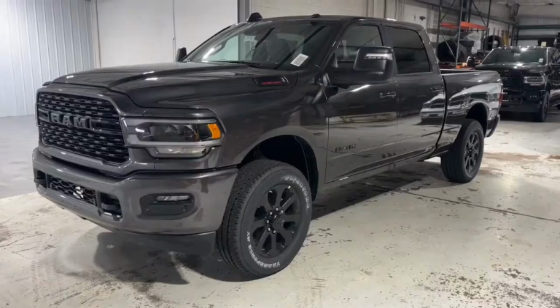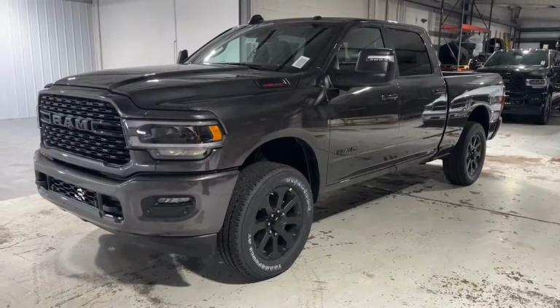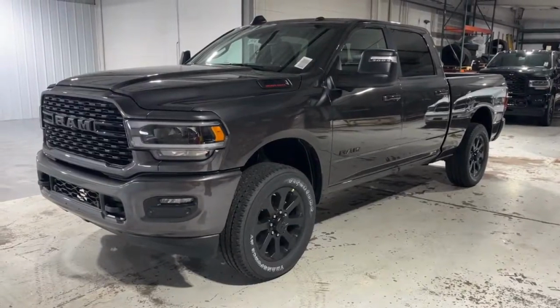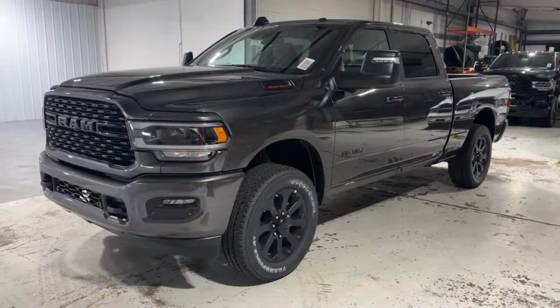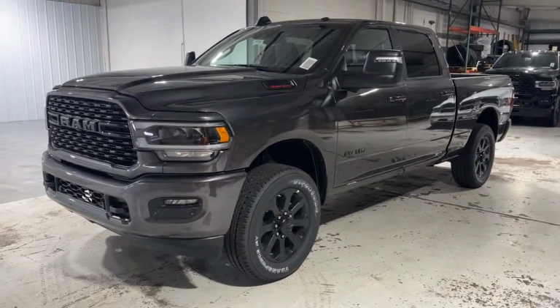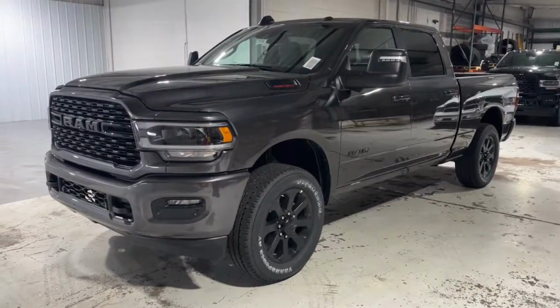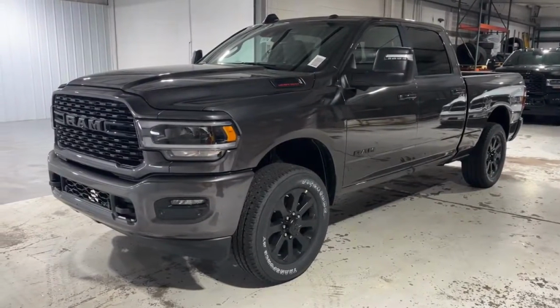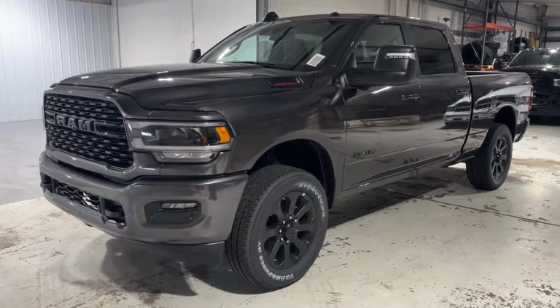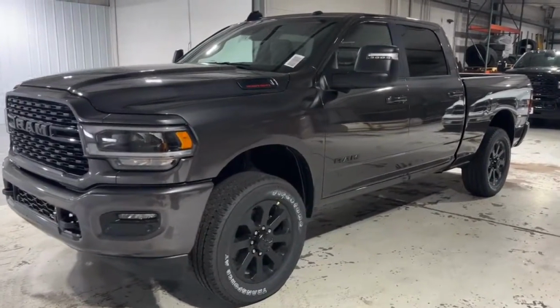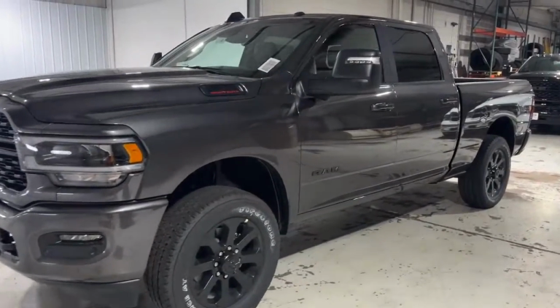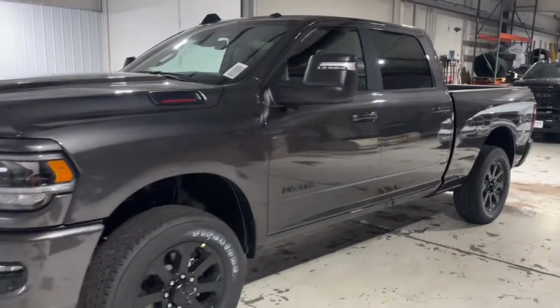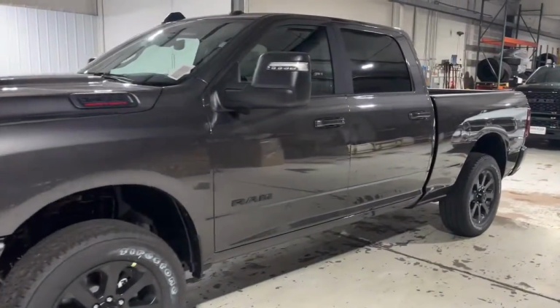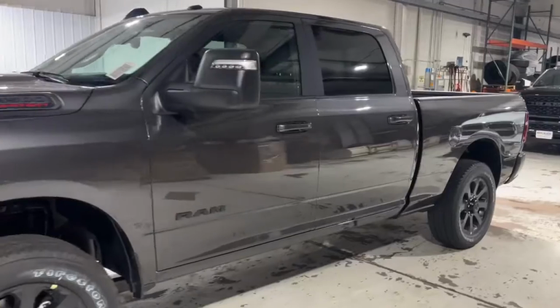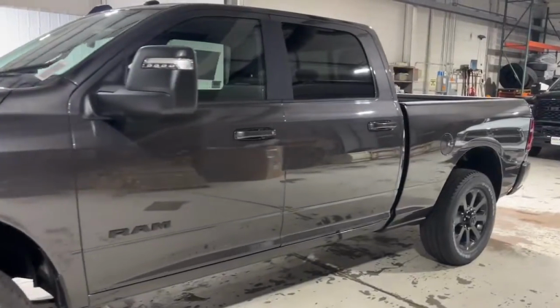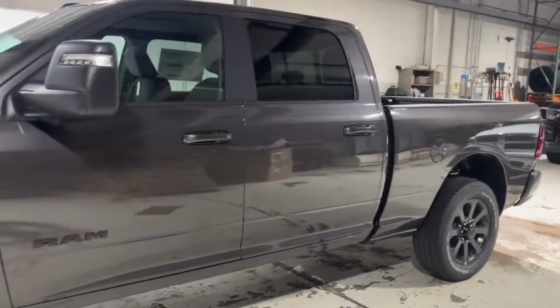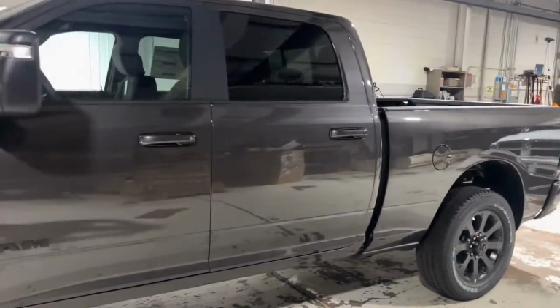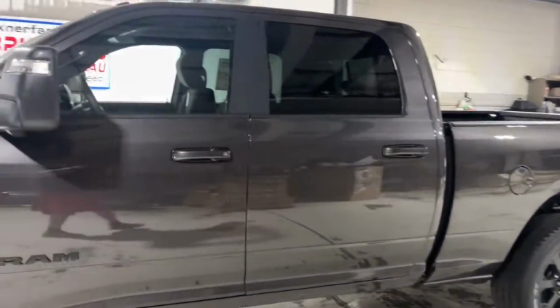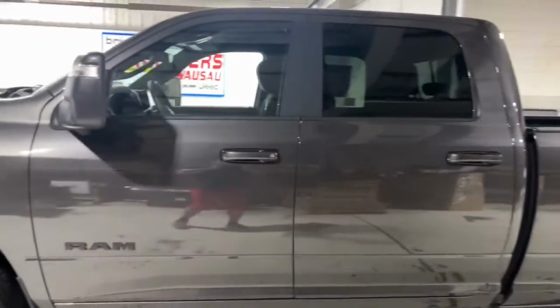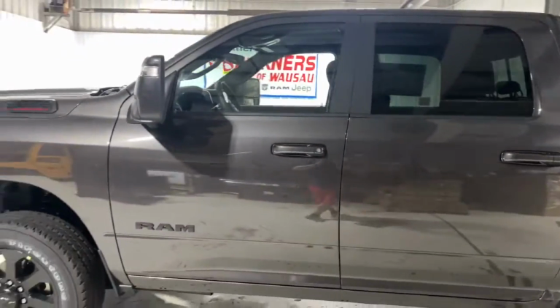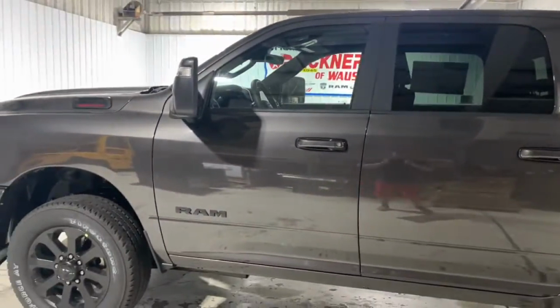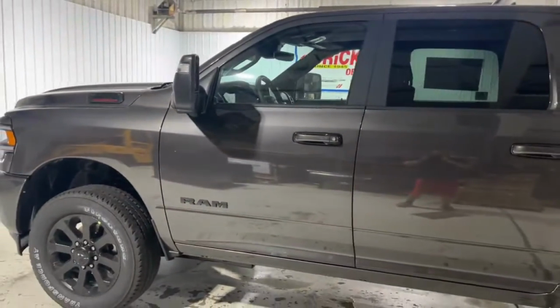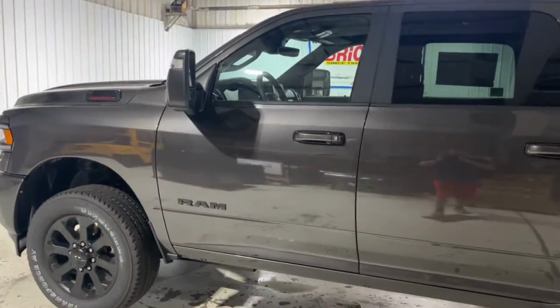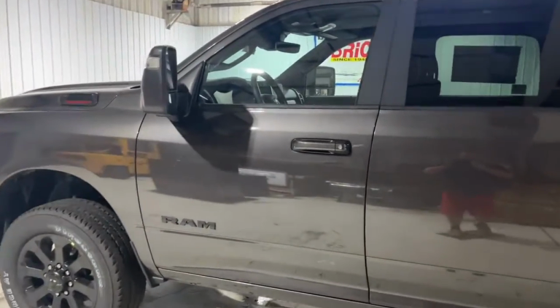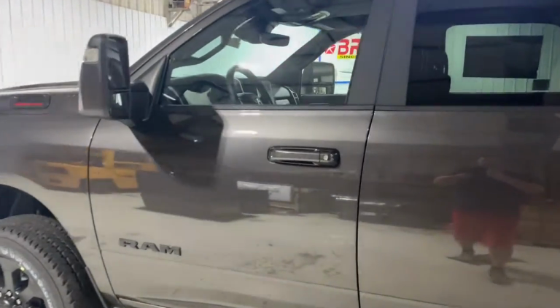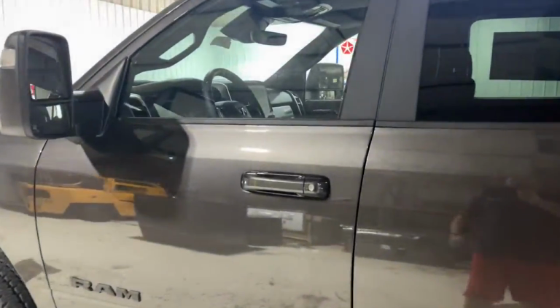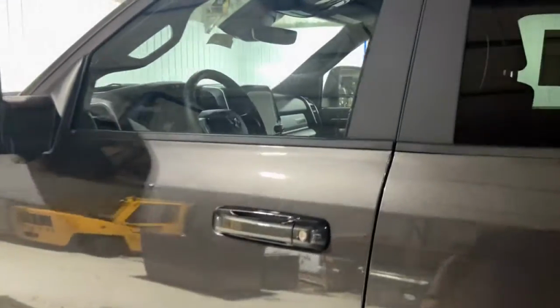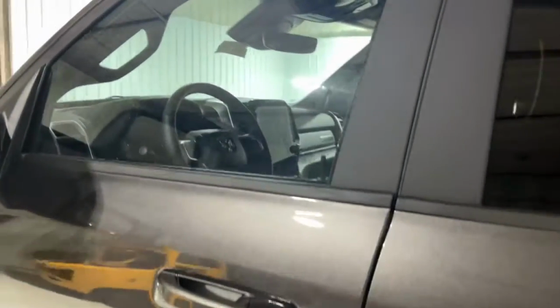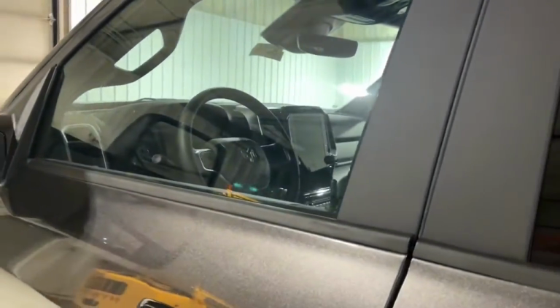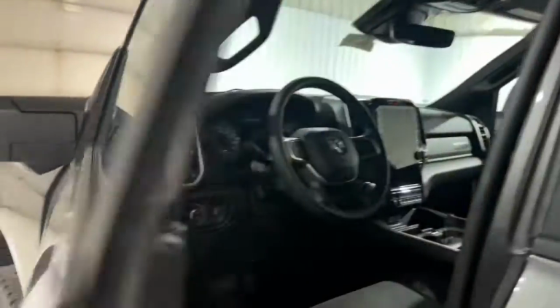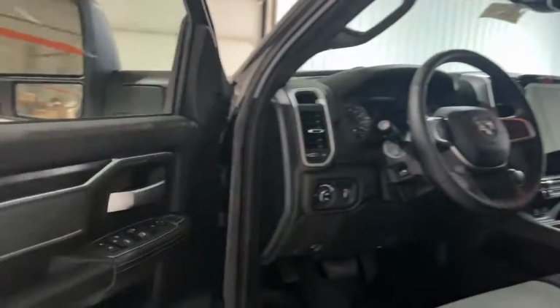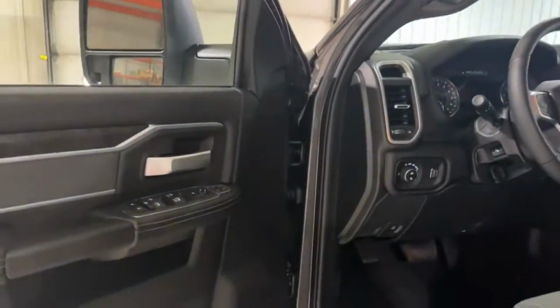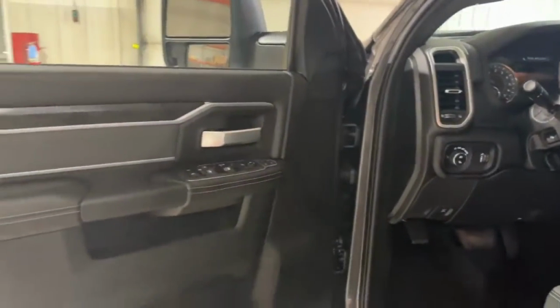Enjoy the view of this 2023 Ram 2500. The Ram 2500 delivers heavy-duty capability, sophisticated style, rugged strength, and technology that keeps you safe and connected.